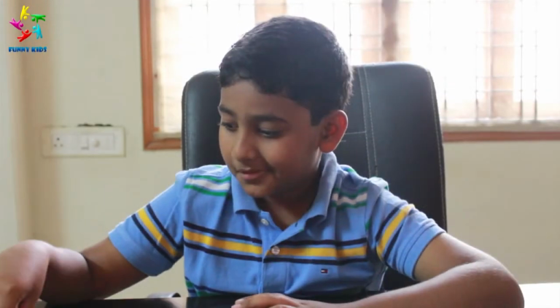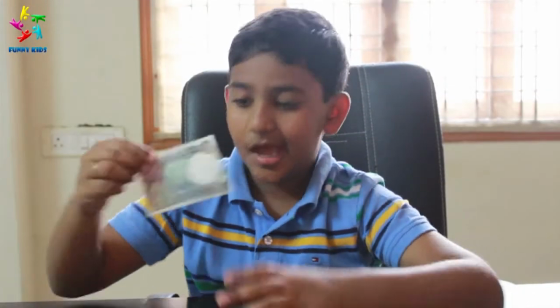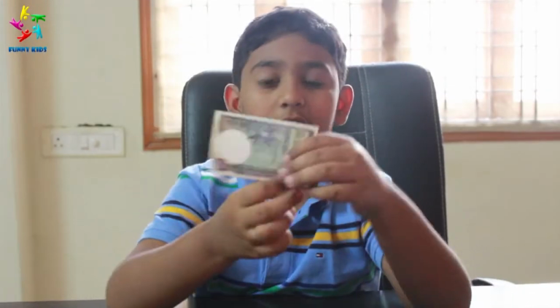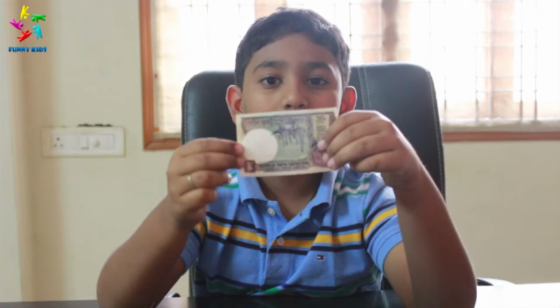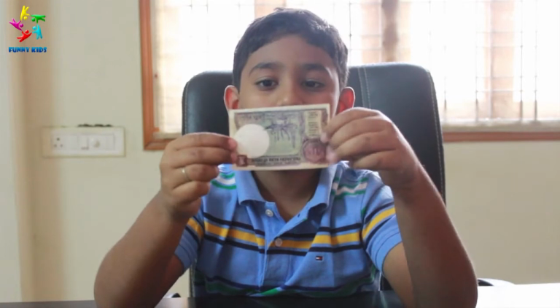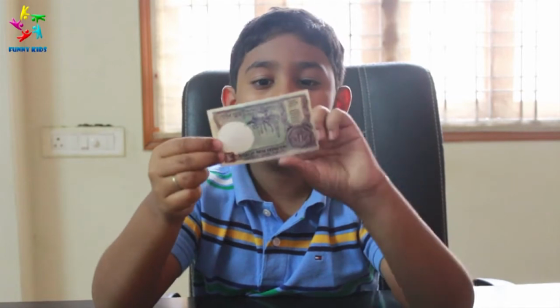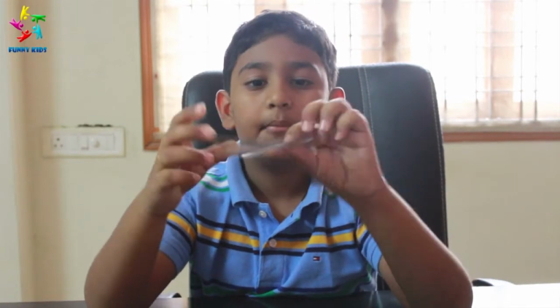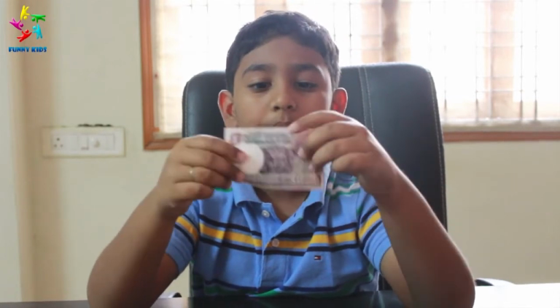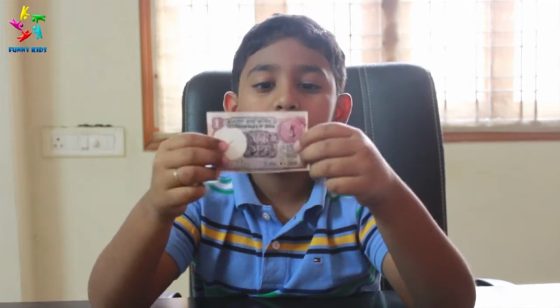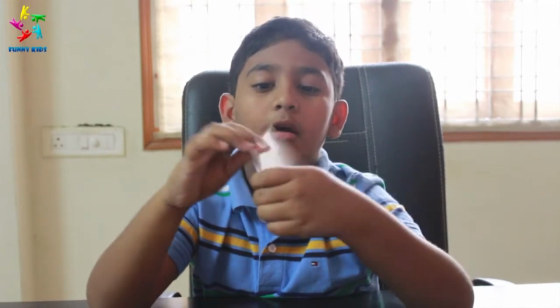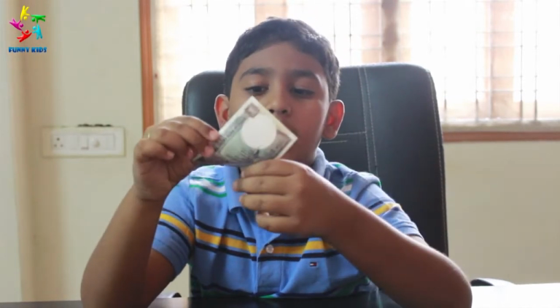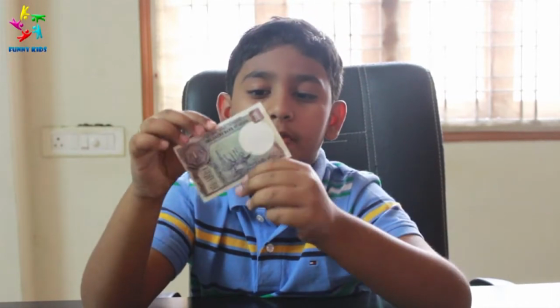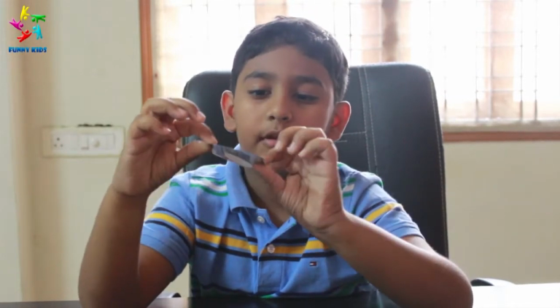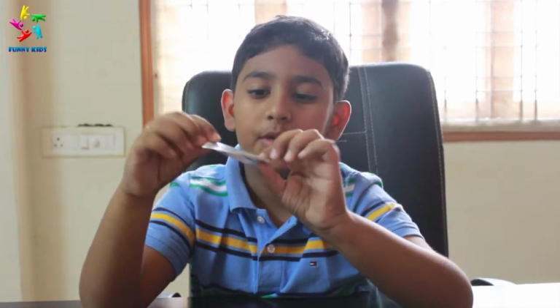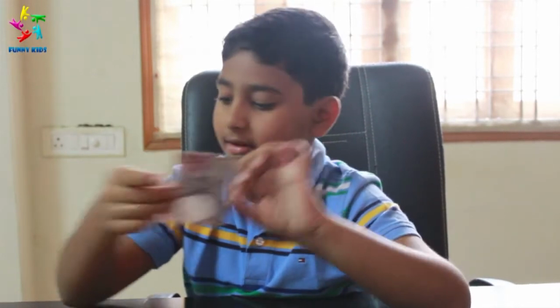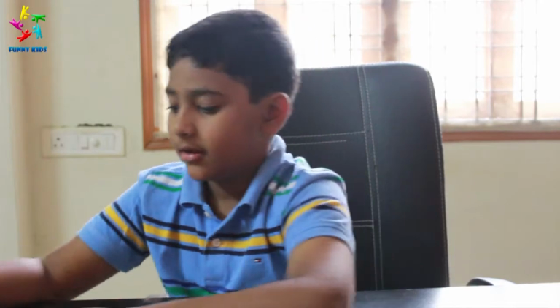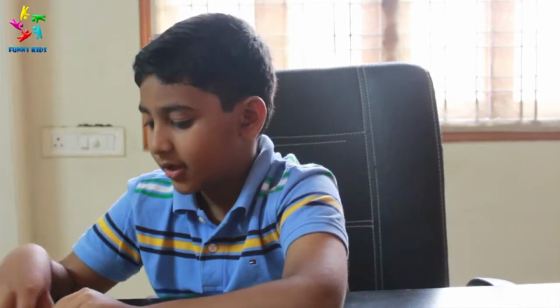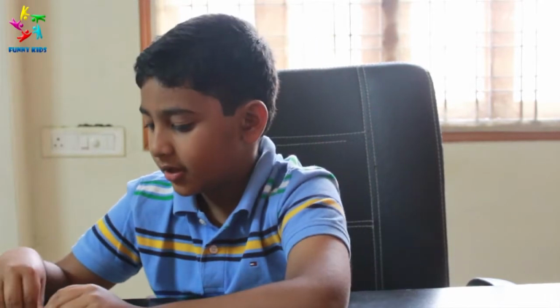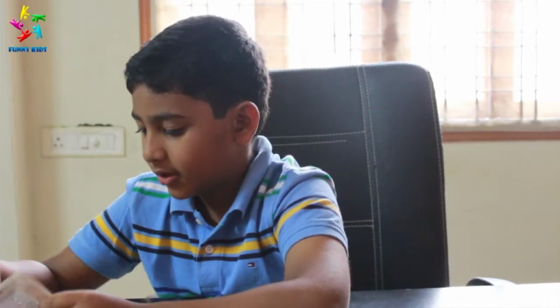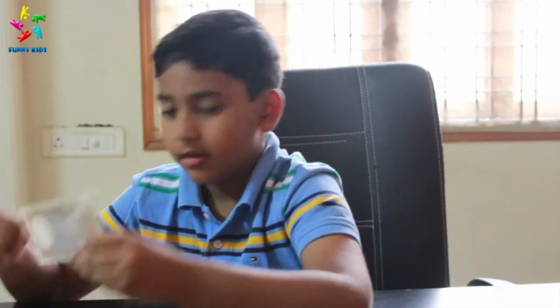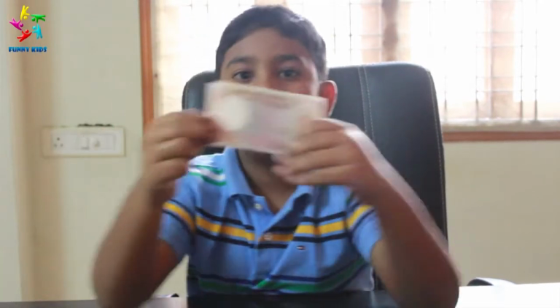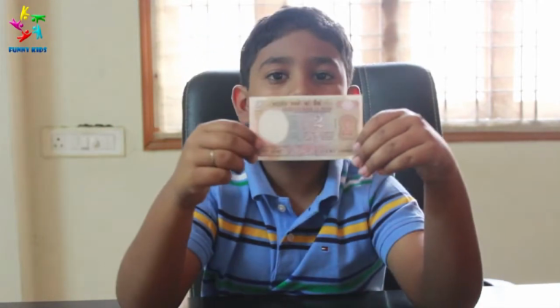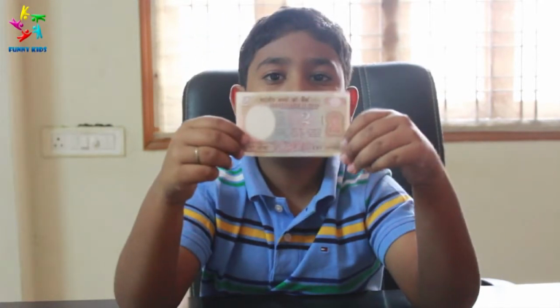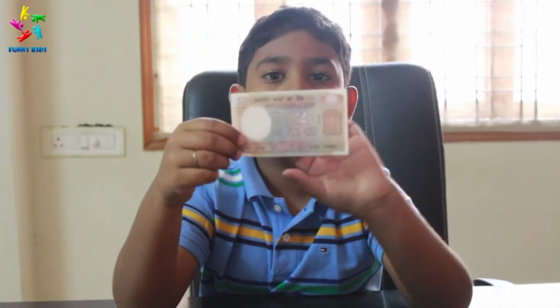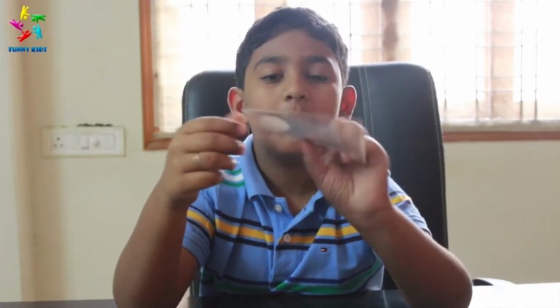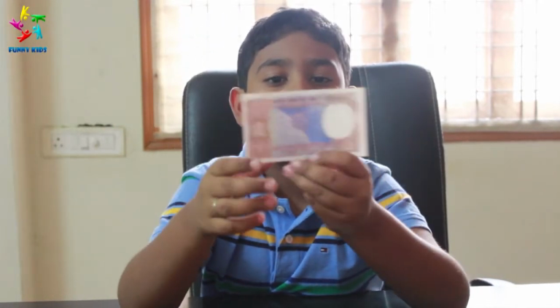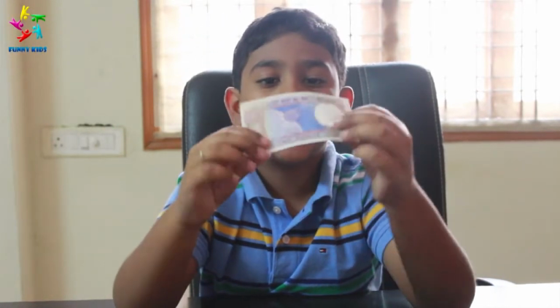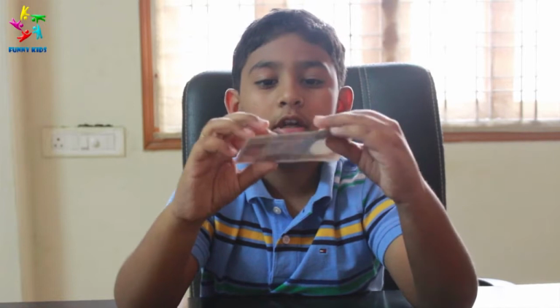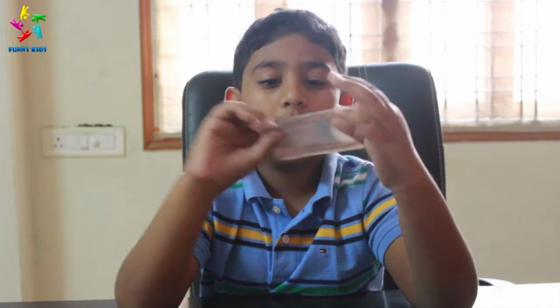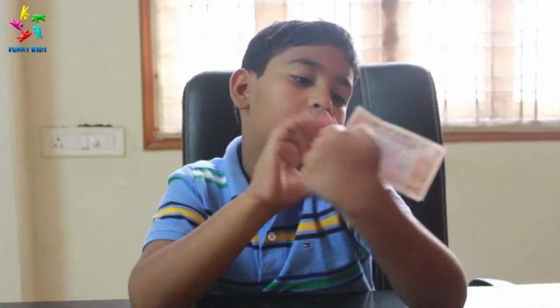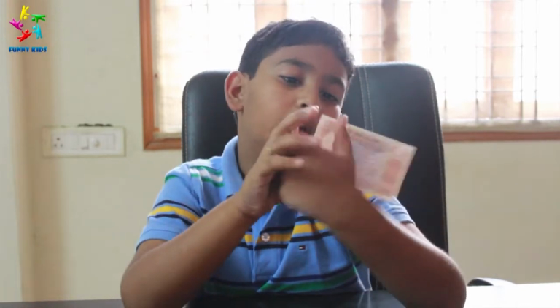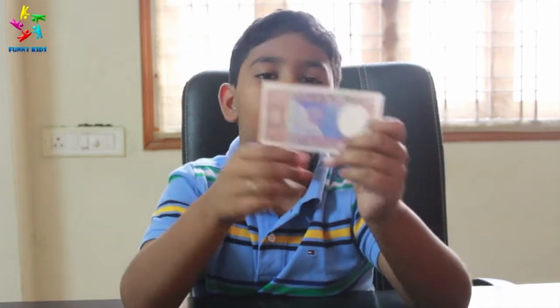We have a one rupee note here. We have two rupee notes over here. Back of it we have a satellite.